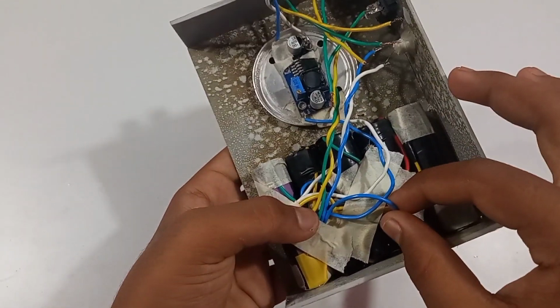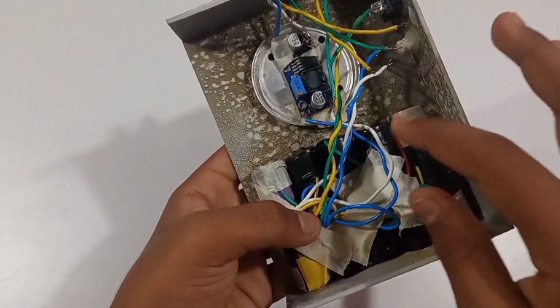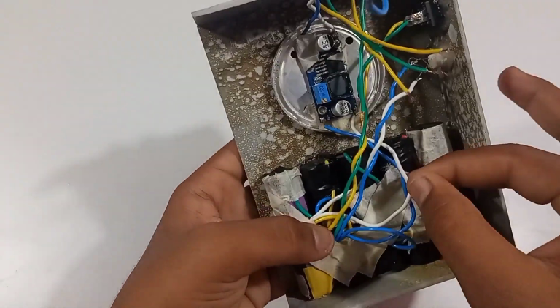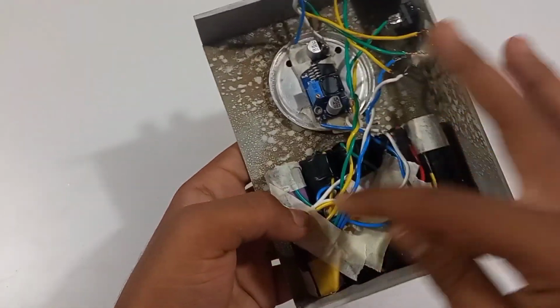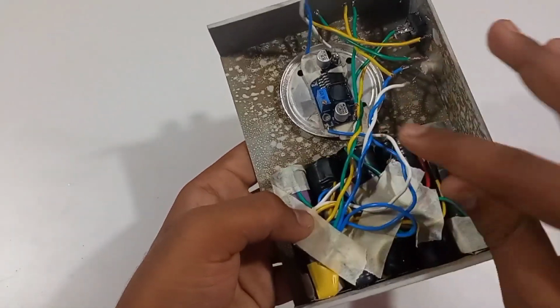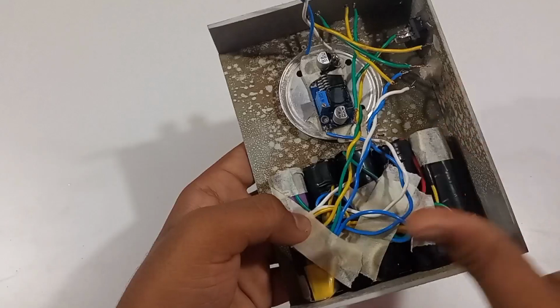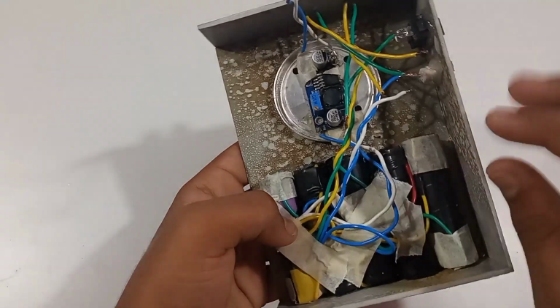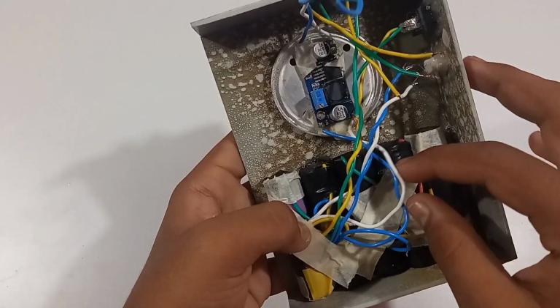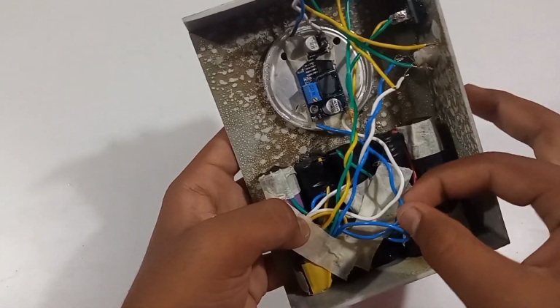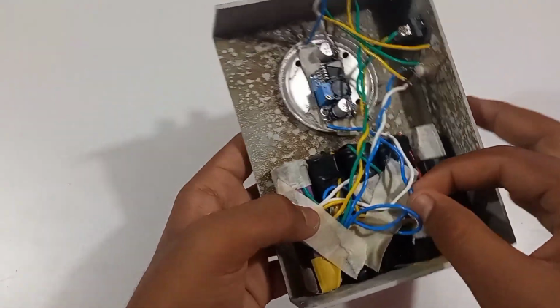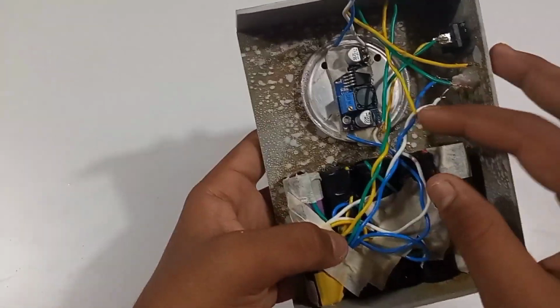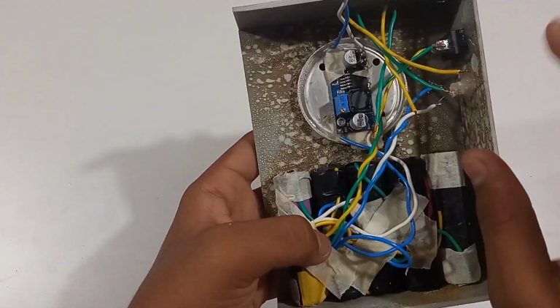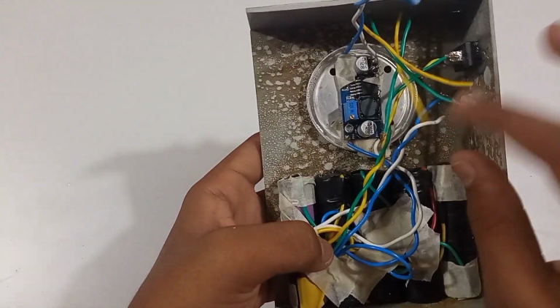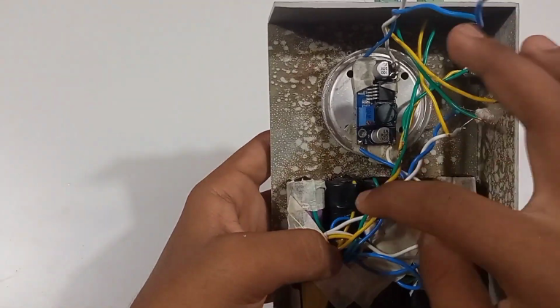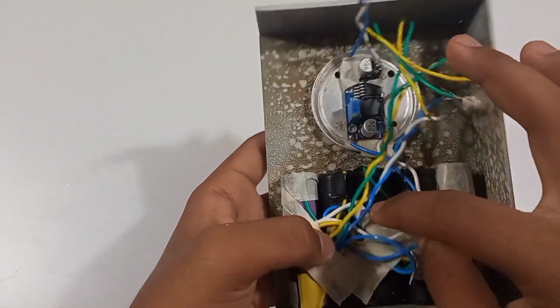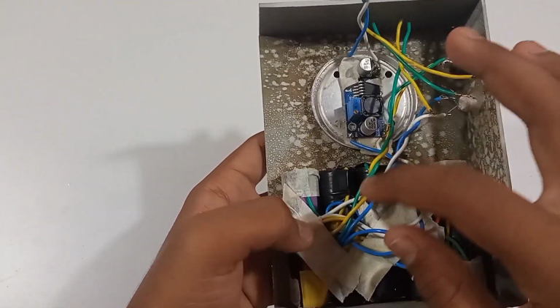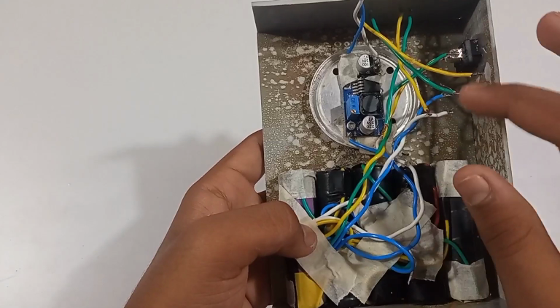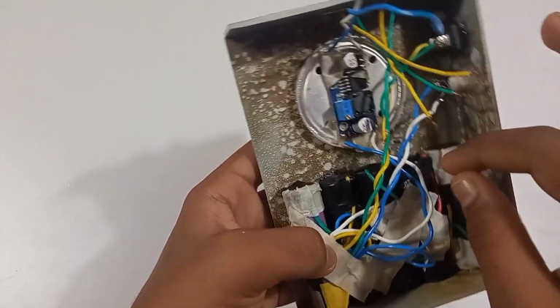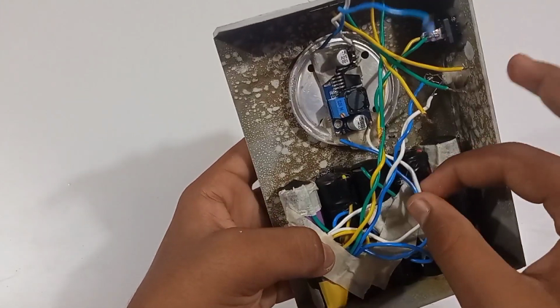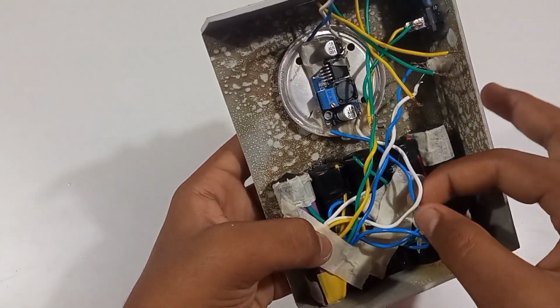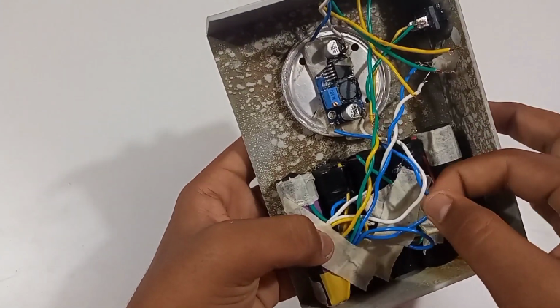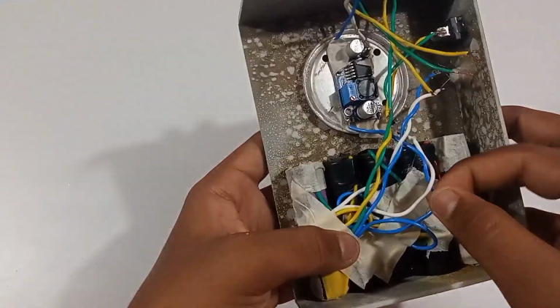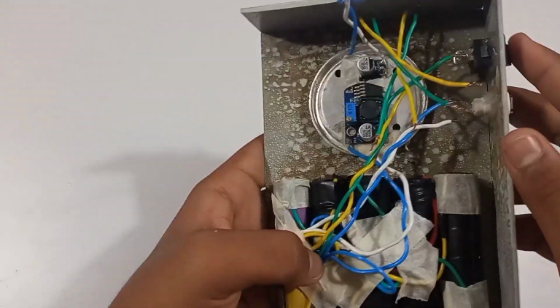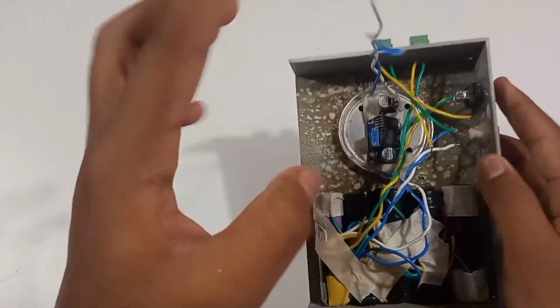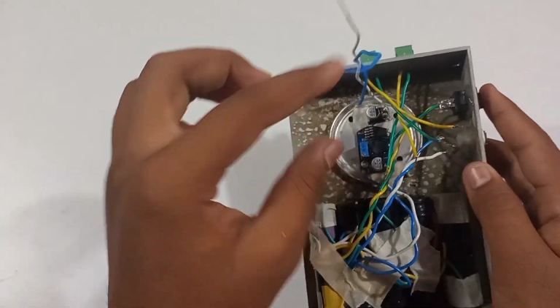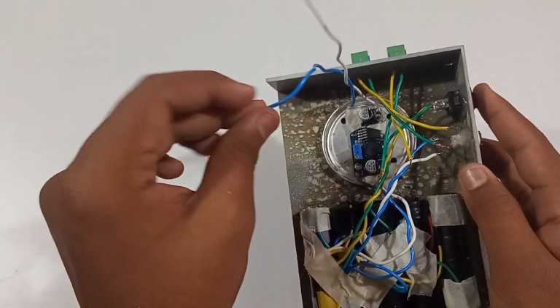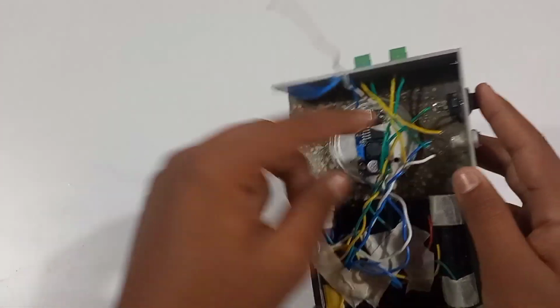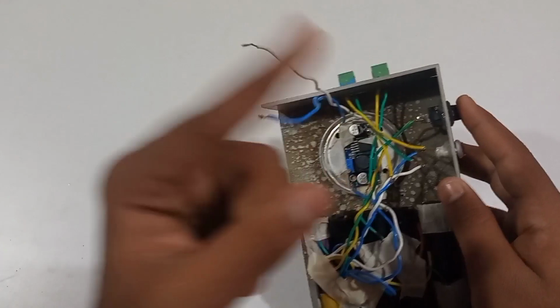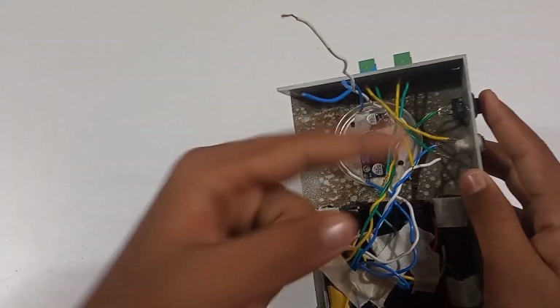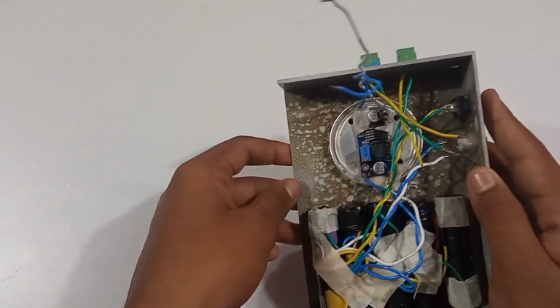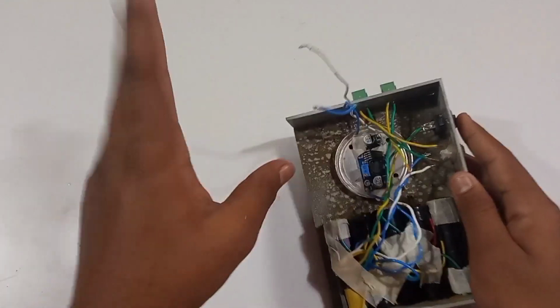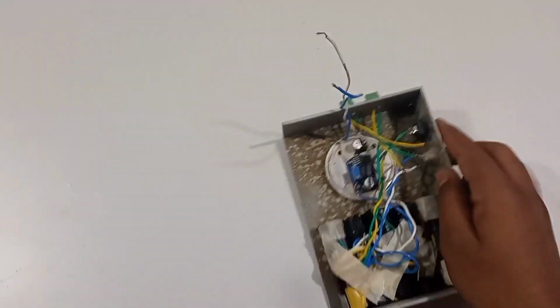Now, connect the battery plus to the buck converter module plus. The switch goes to the battery minus and the buck converter module minus. Now I will set the buck converter module.